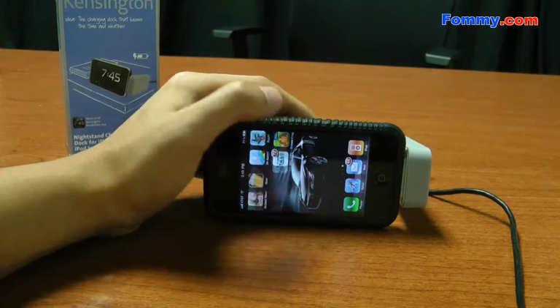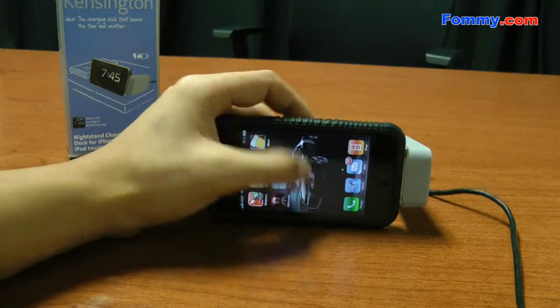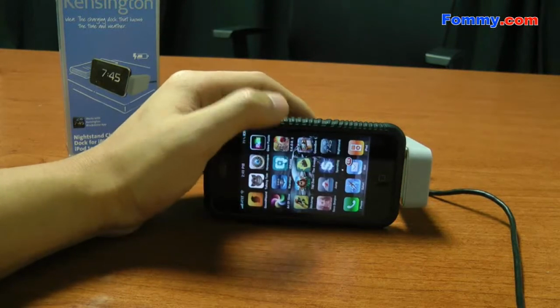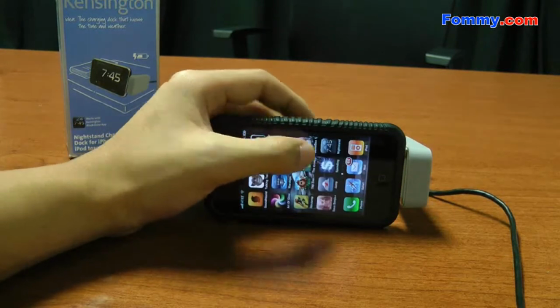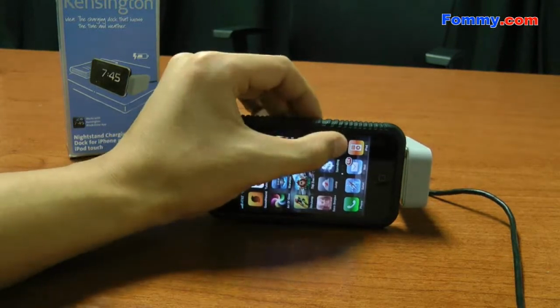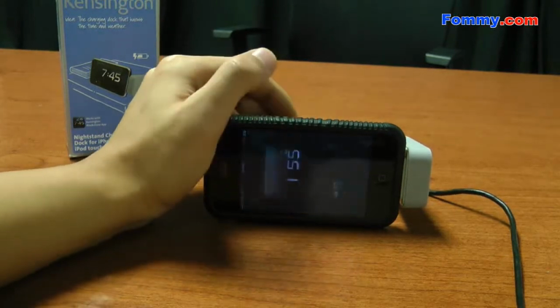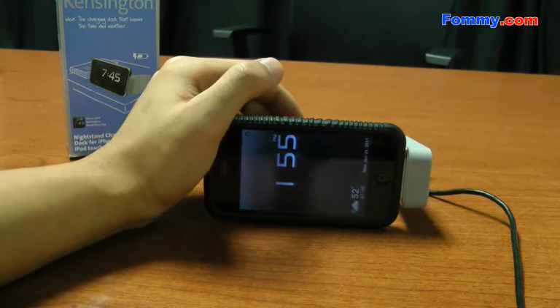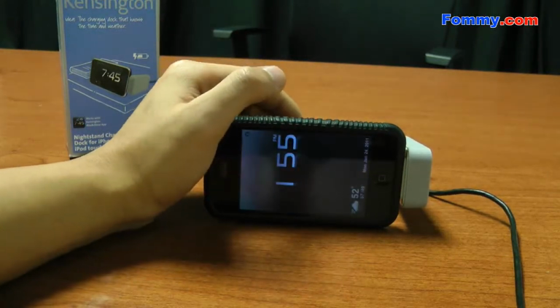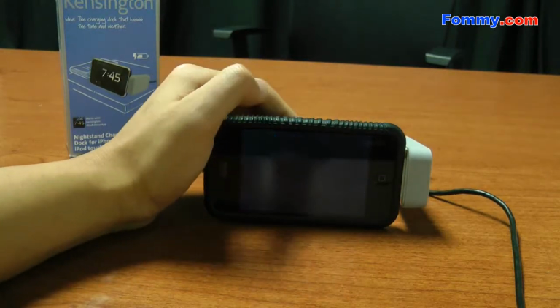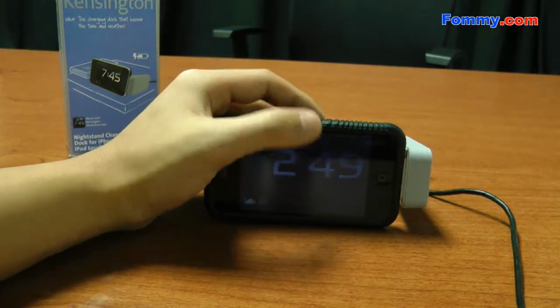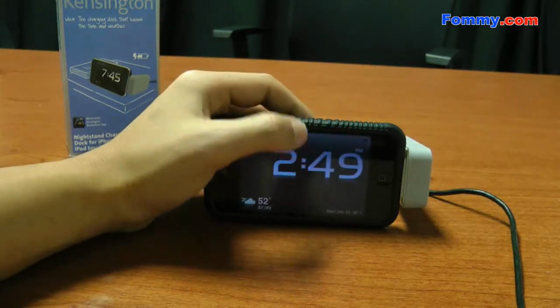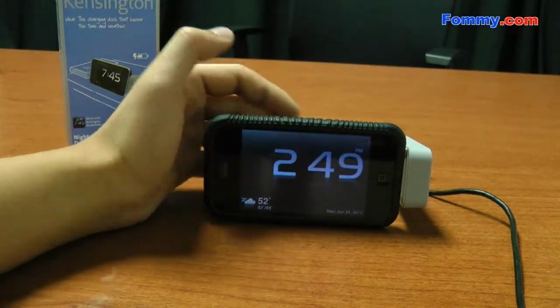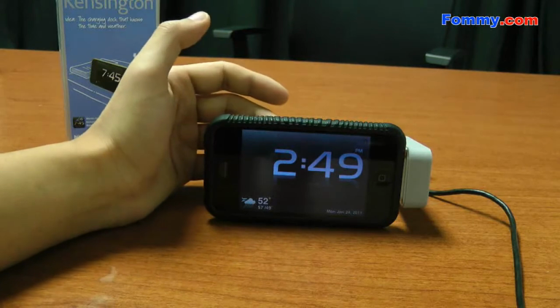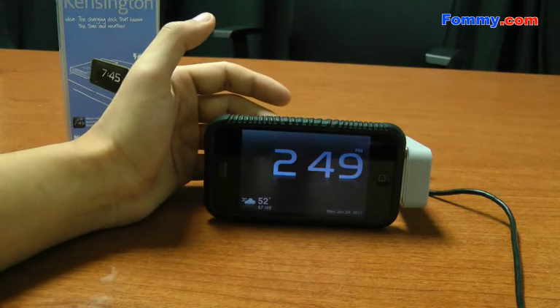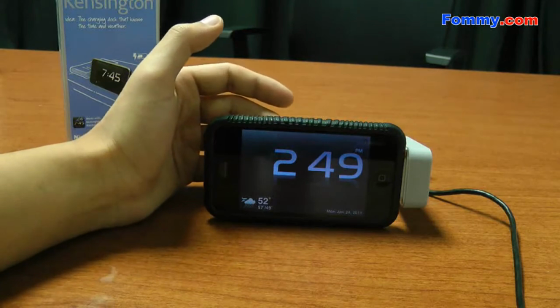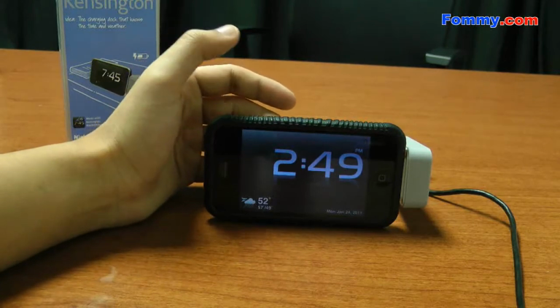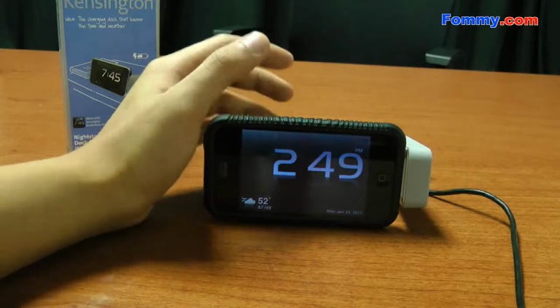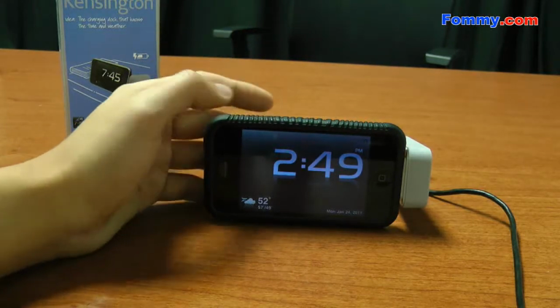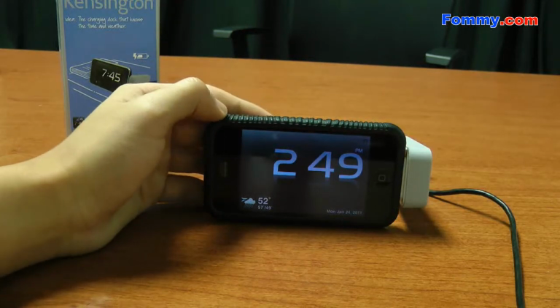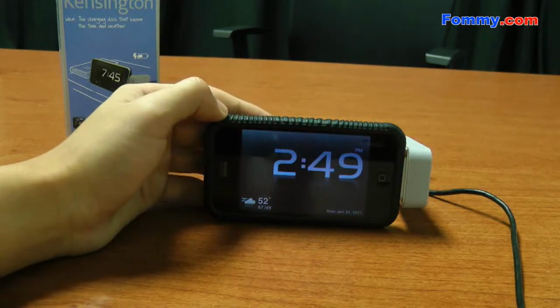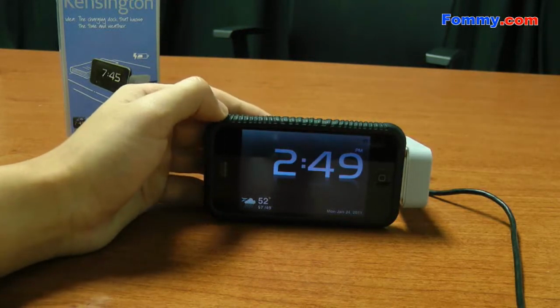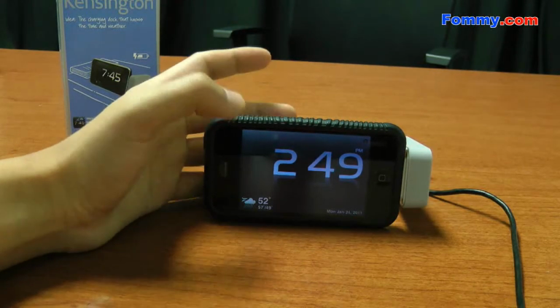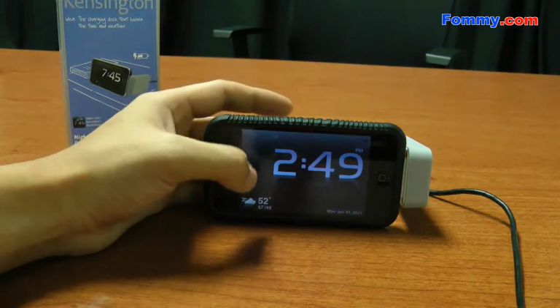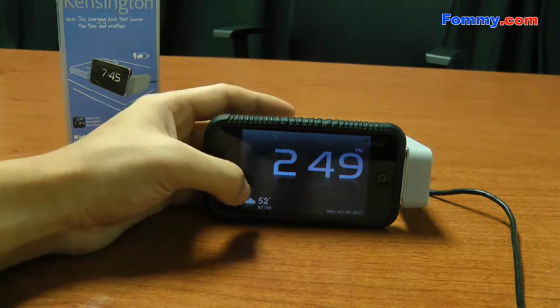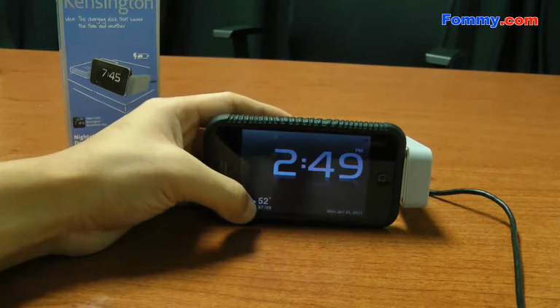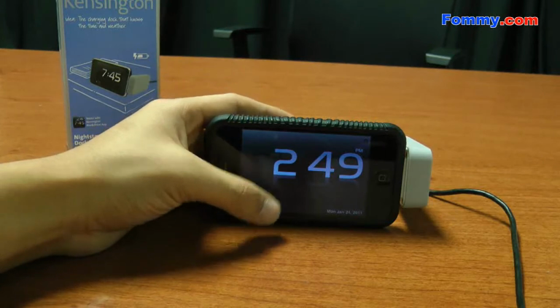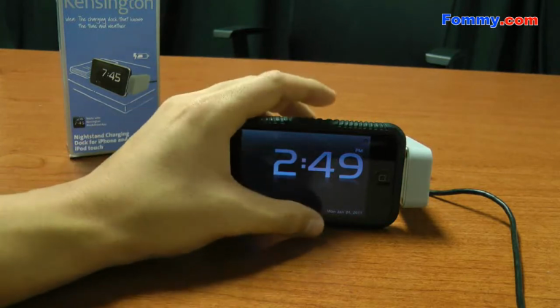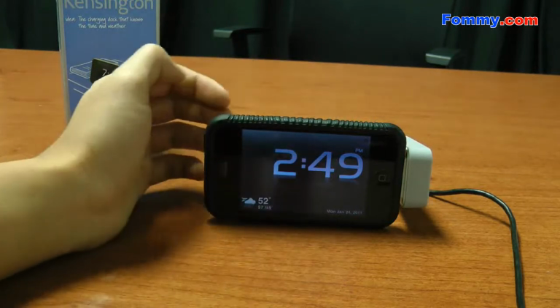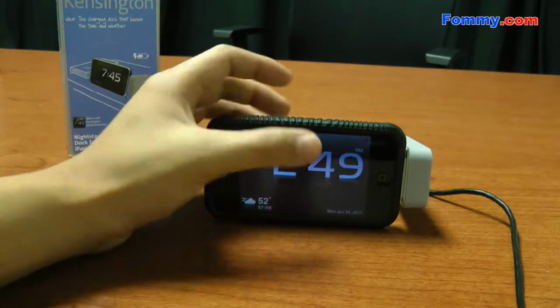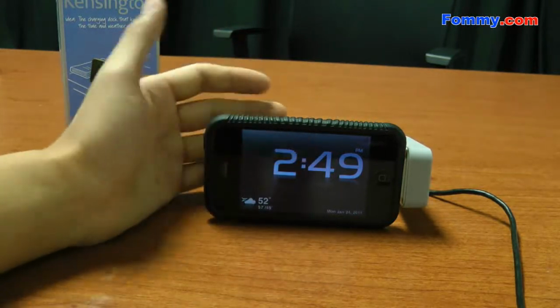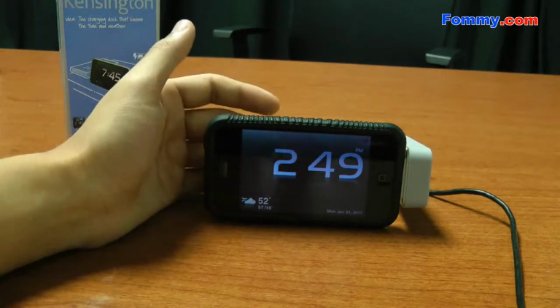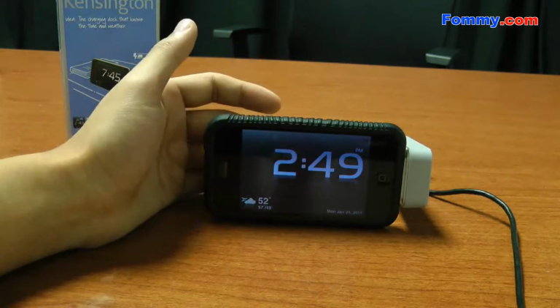It's free, and it actually works pretty well. Right now we're in horizontal mode. There are a bunch of different settings, and it also shows your weather, your date, and time.